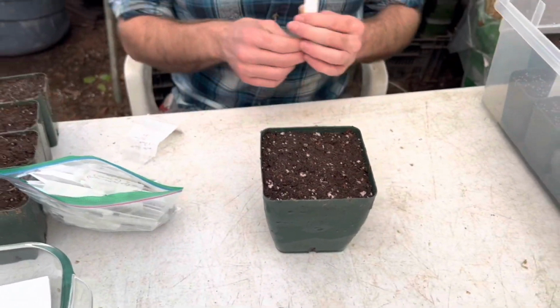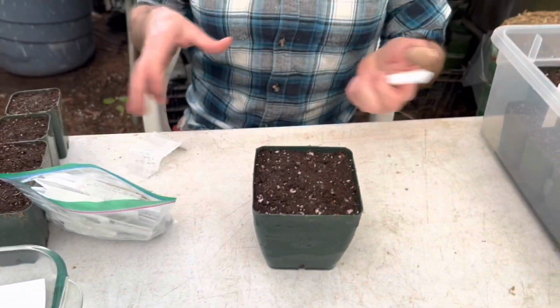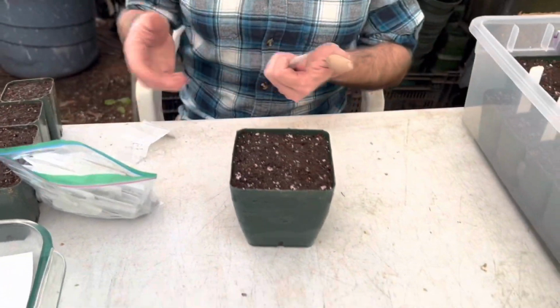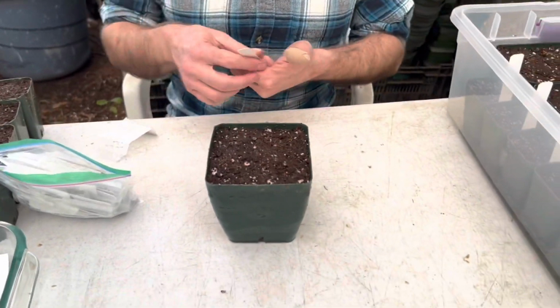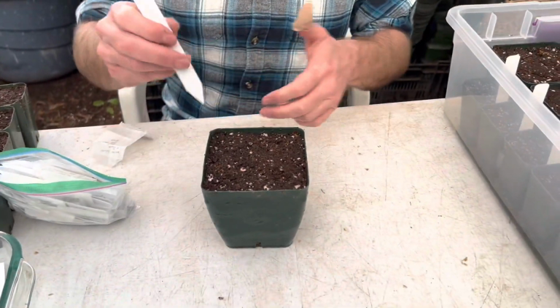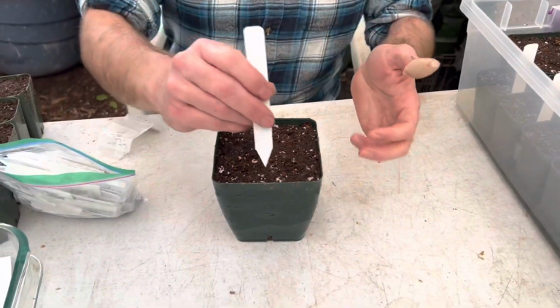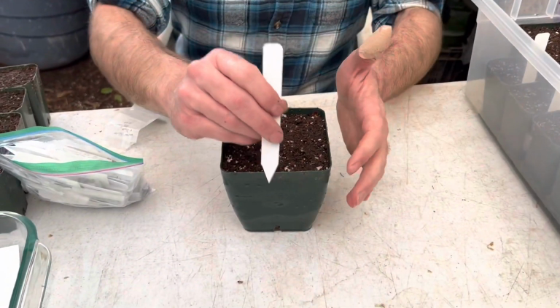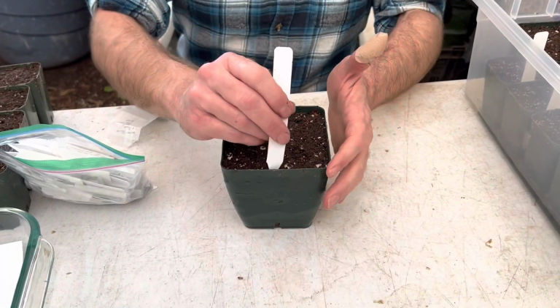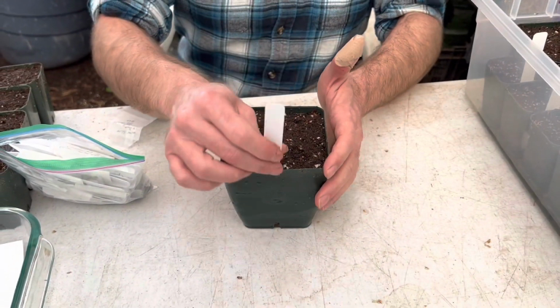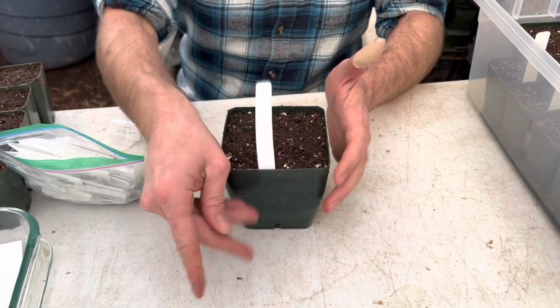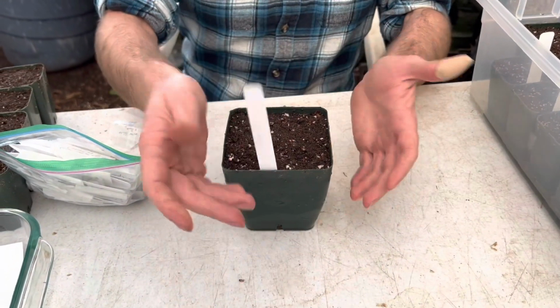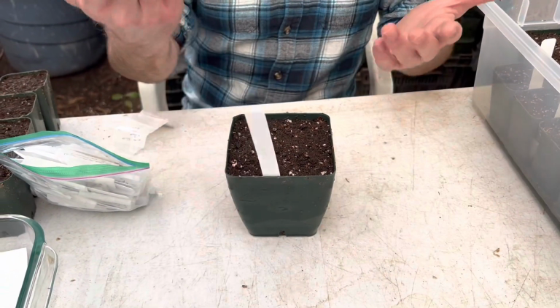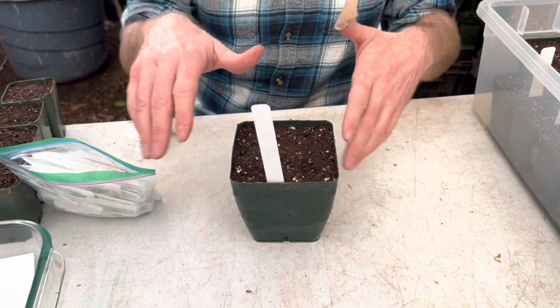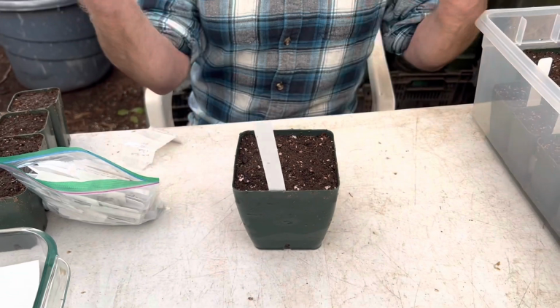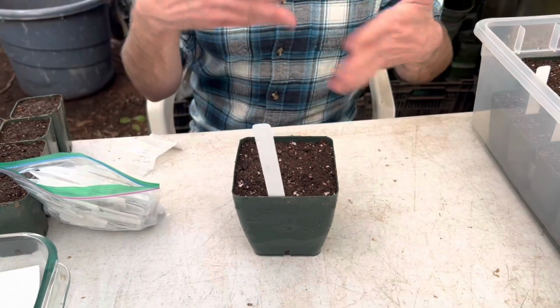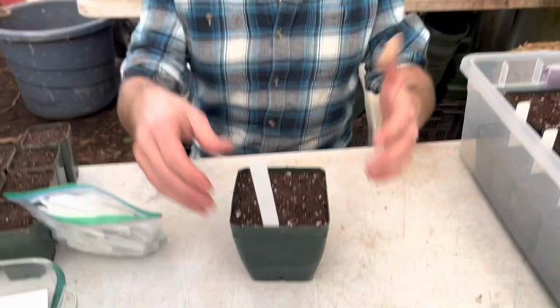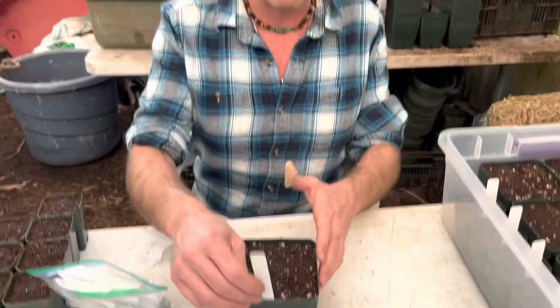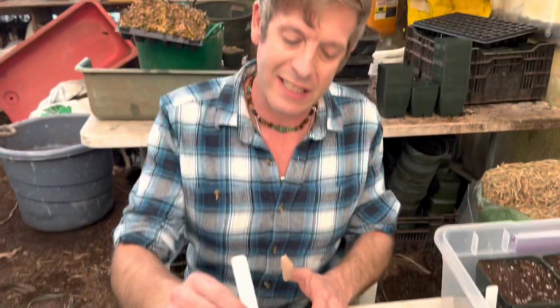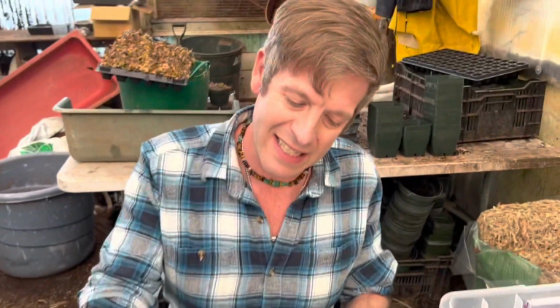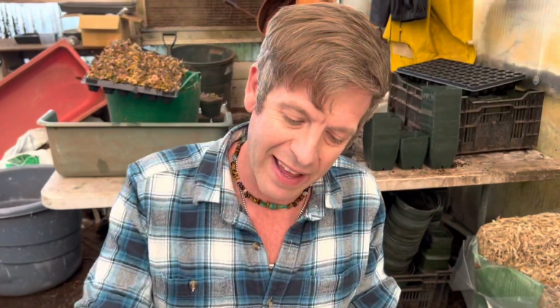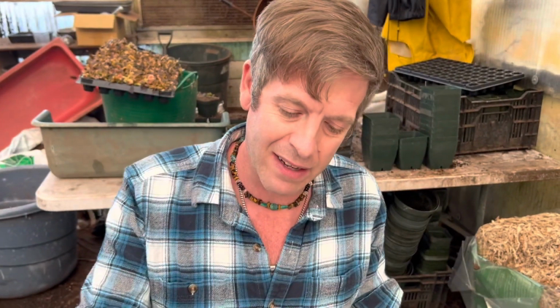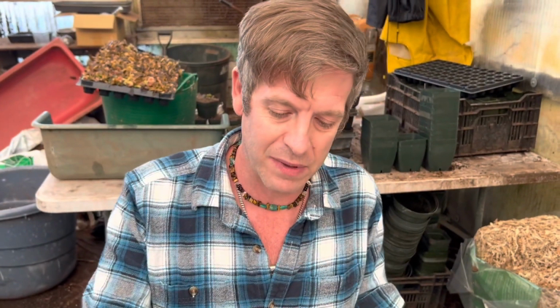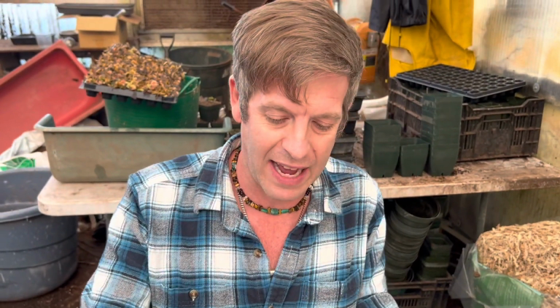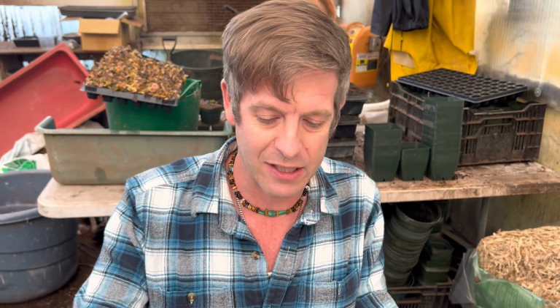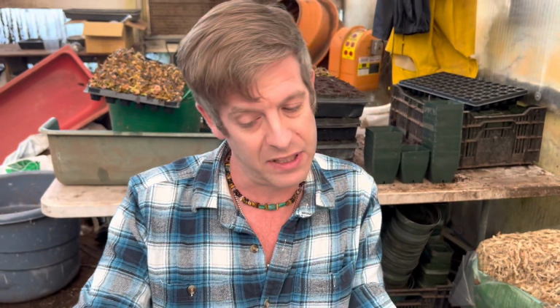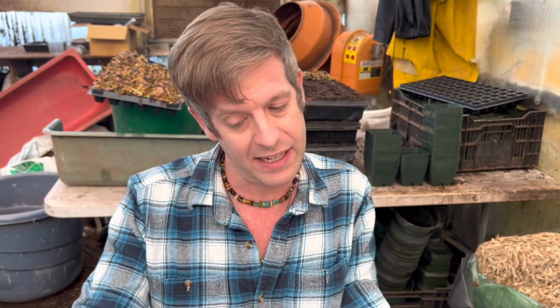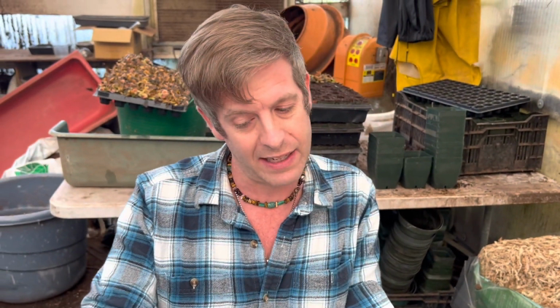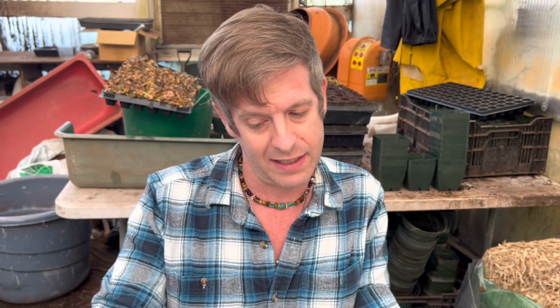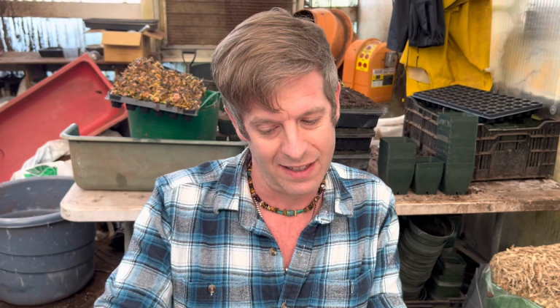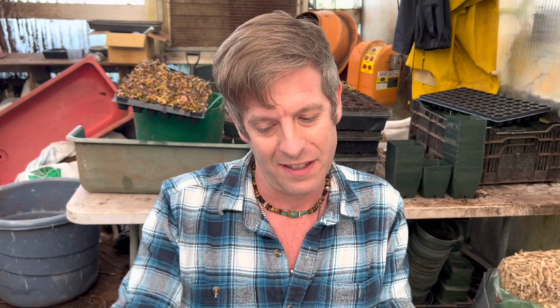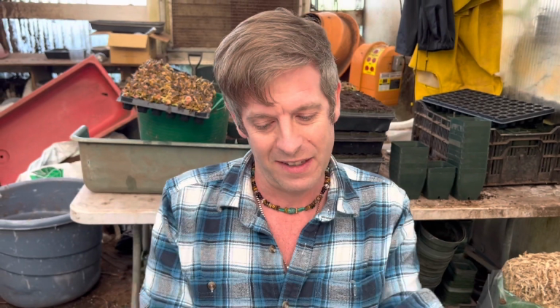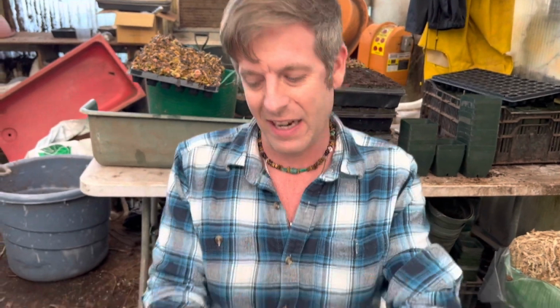Put the tag in first. Once you've sprinkled all the seeds, if you try to add the tag afterward you can accidentally push seeds down with it. So put the tag in next.